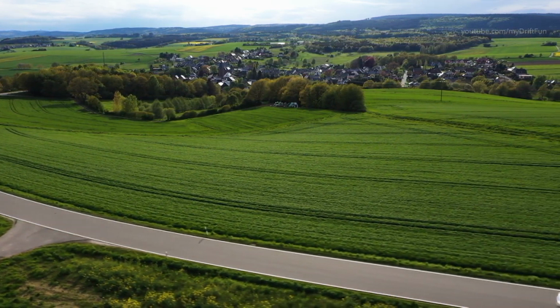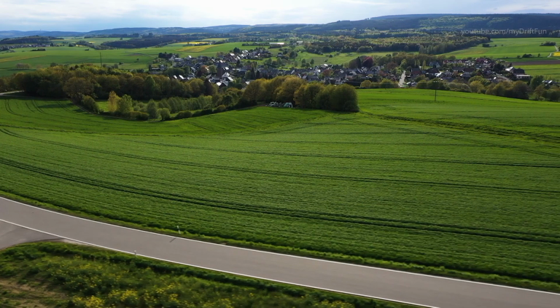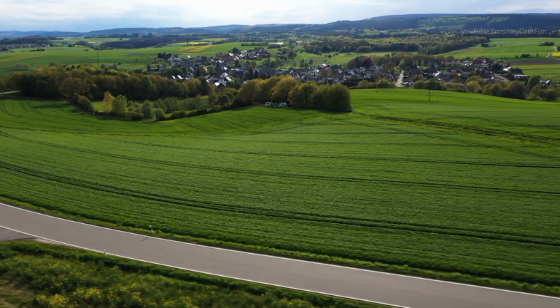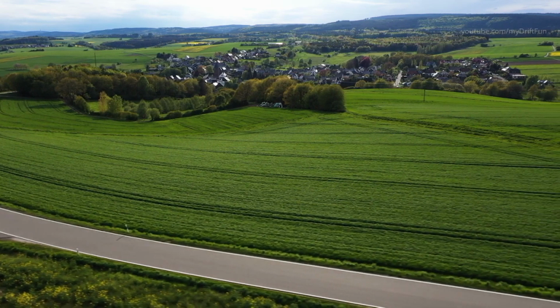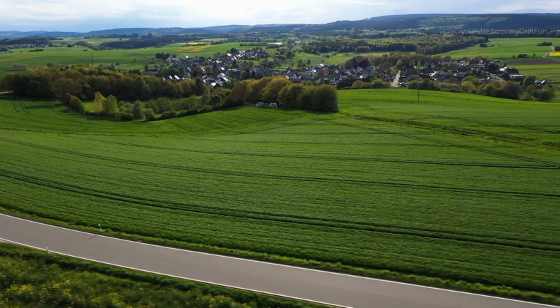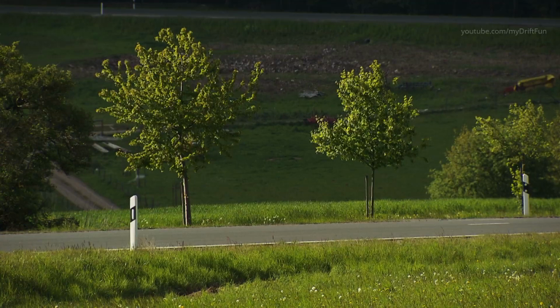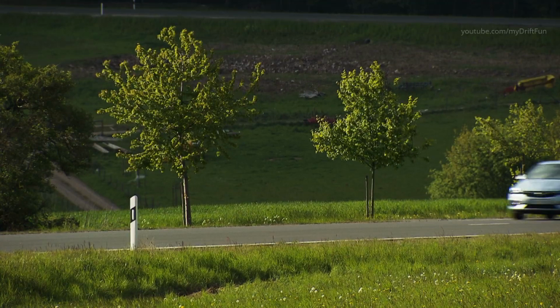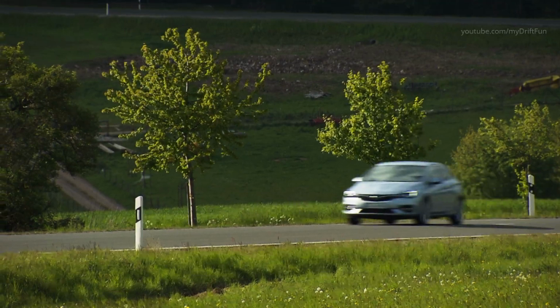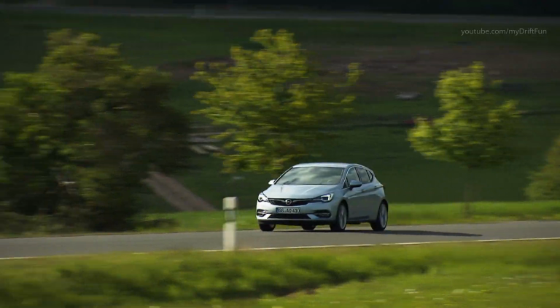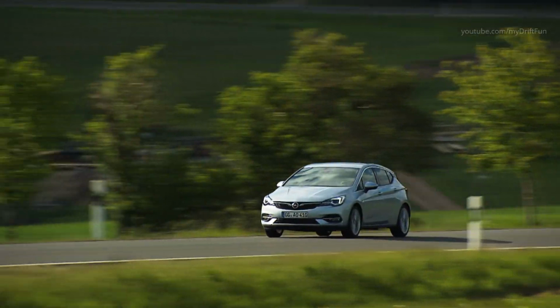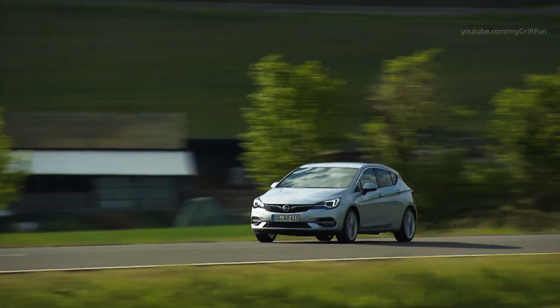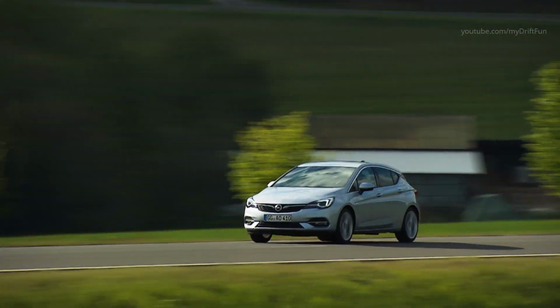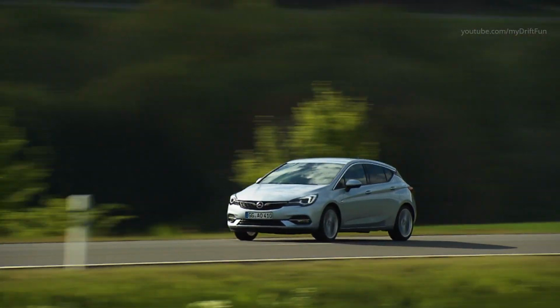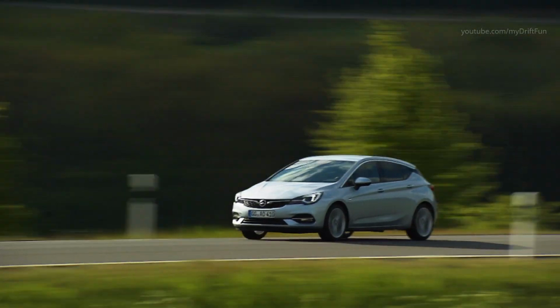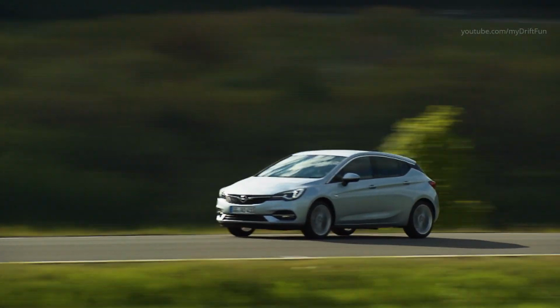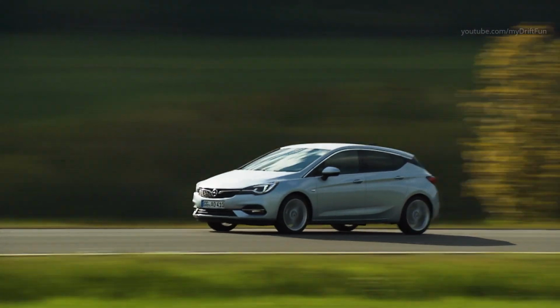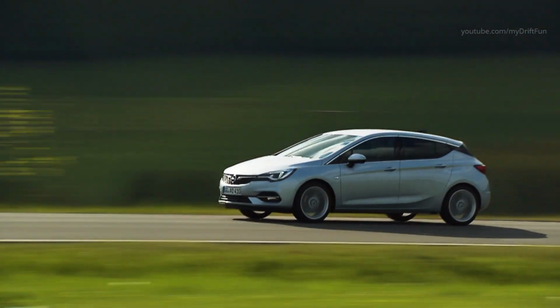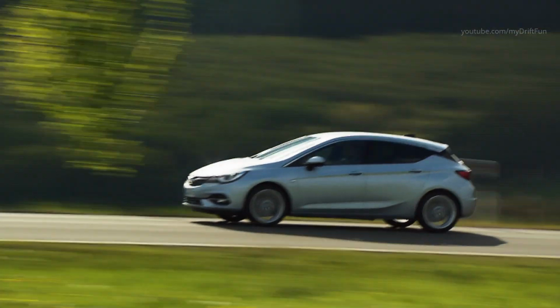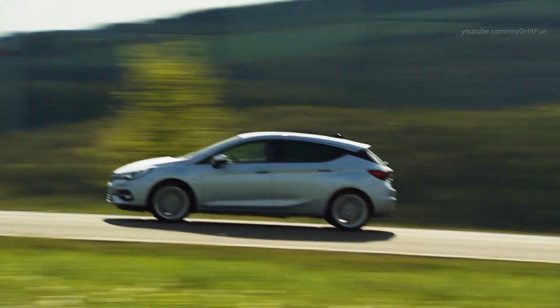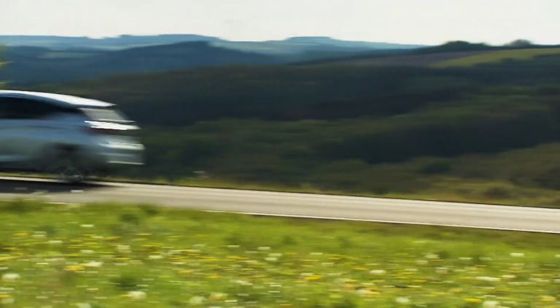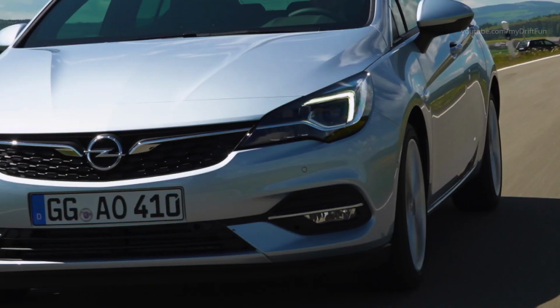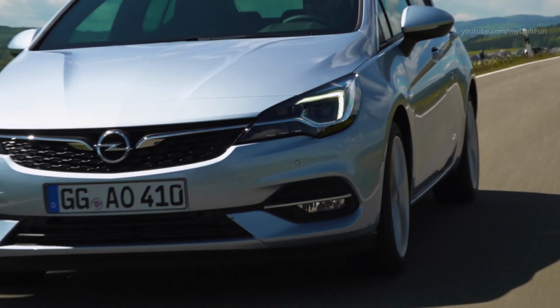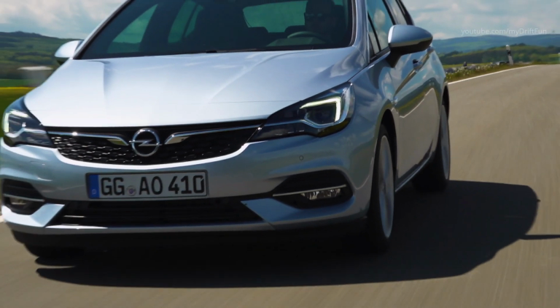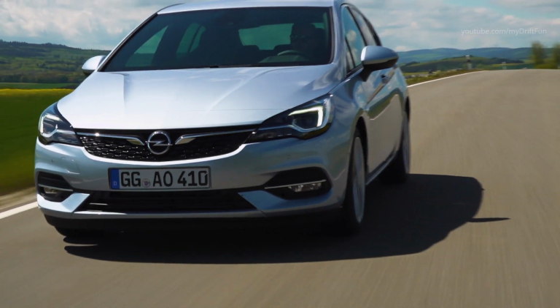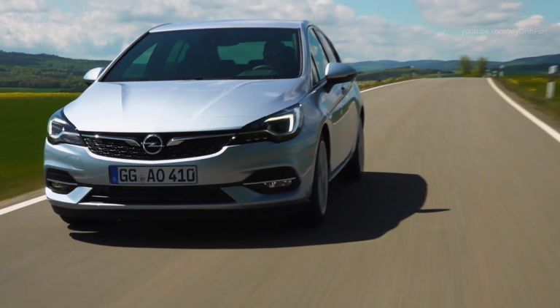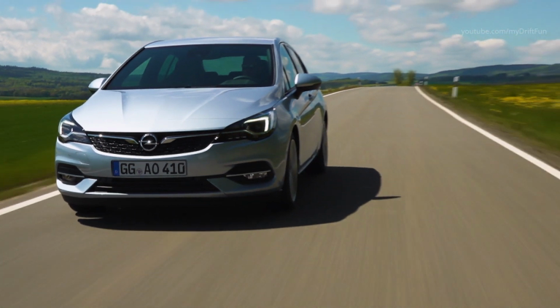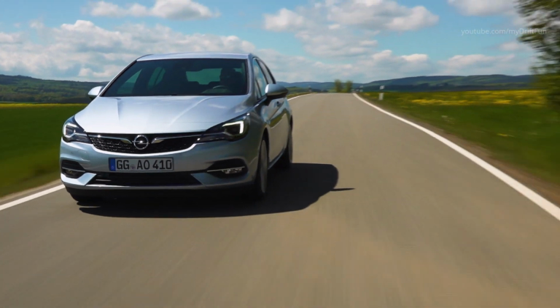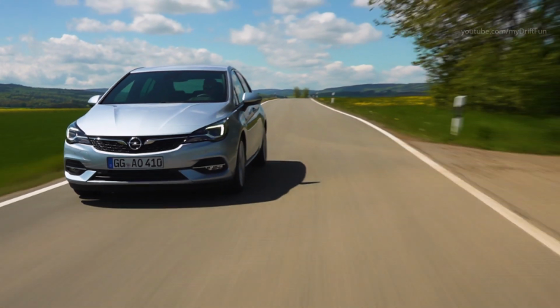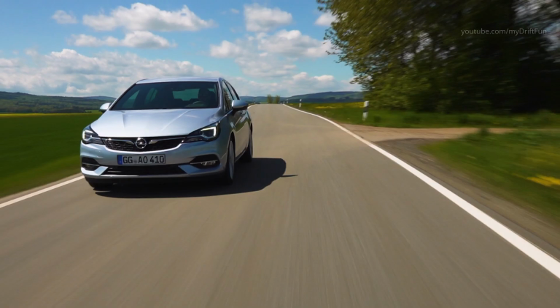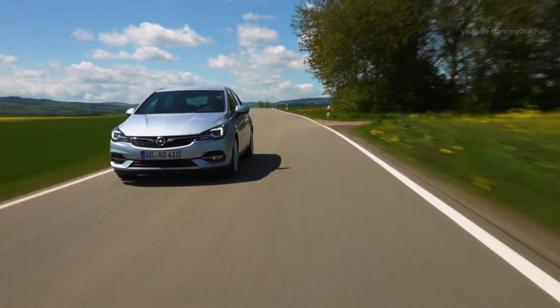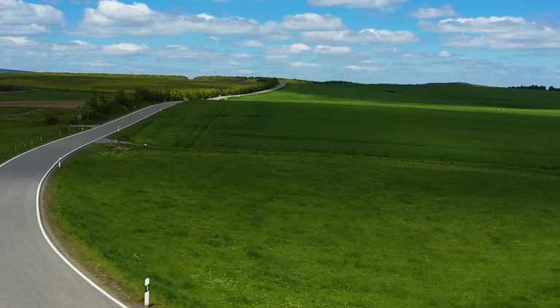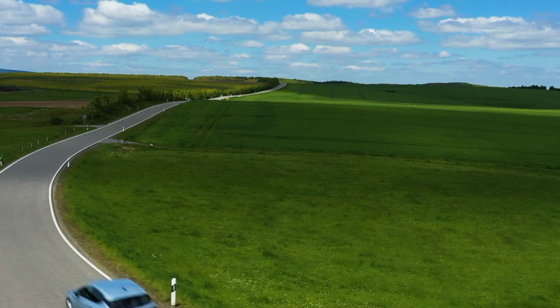The Opel Astra already offers a portfolio of state-of-the-art technologies and assistance systems that is unrivaled in this vehicle class, first and foremost the intelligent, glare-free IntelliLux LED matrix light.